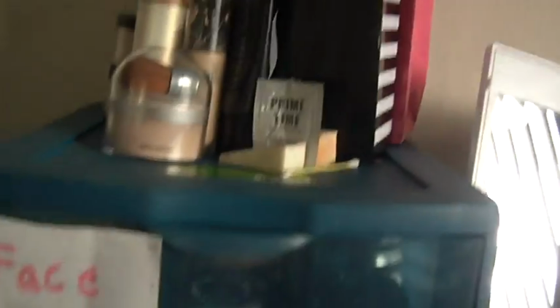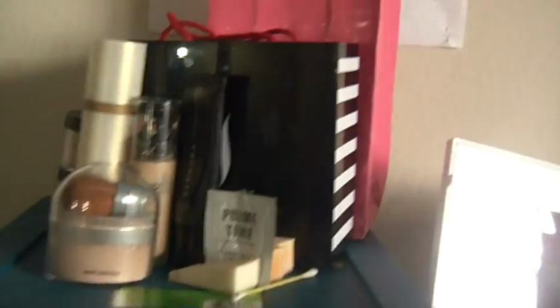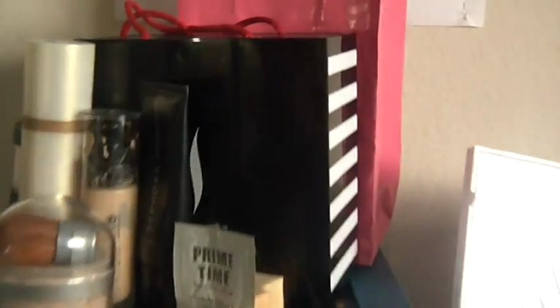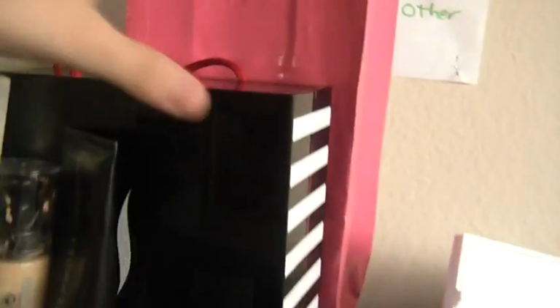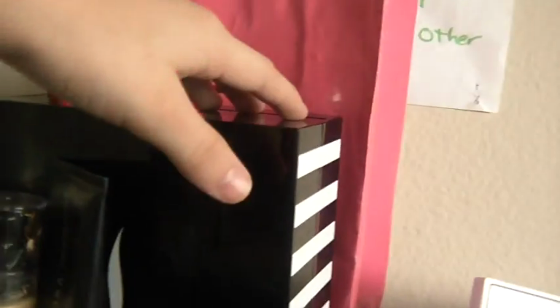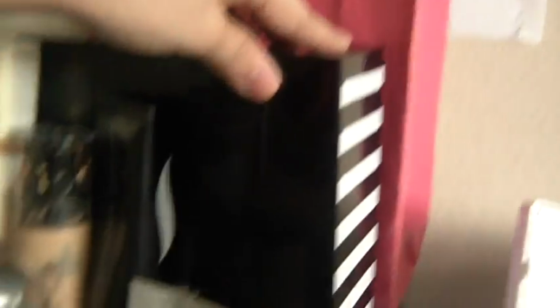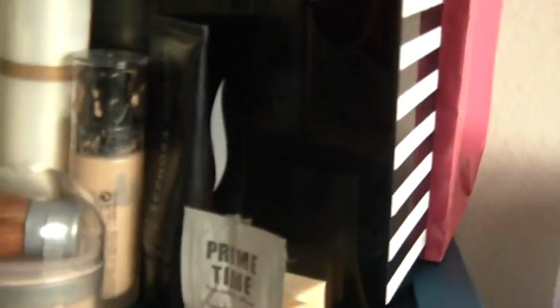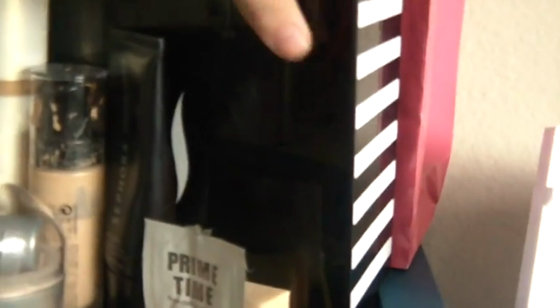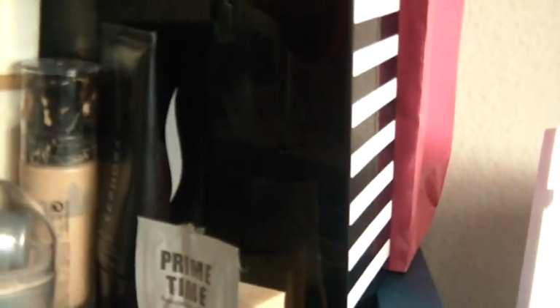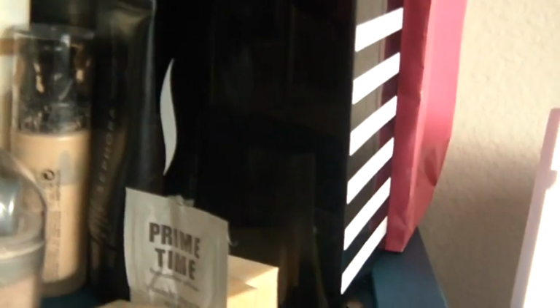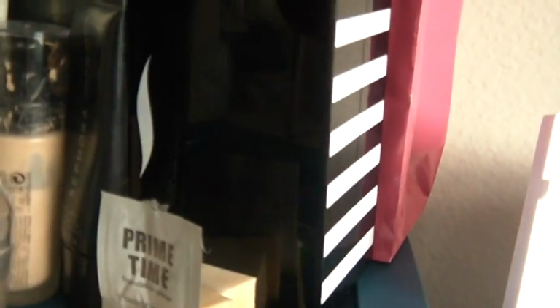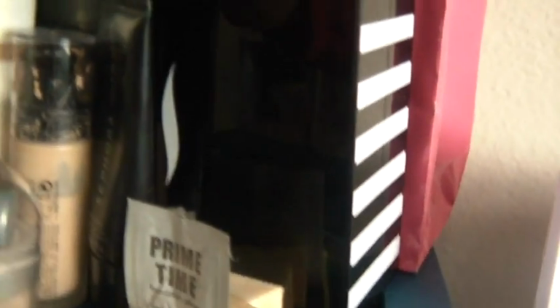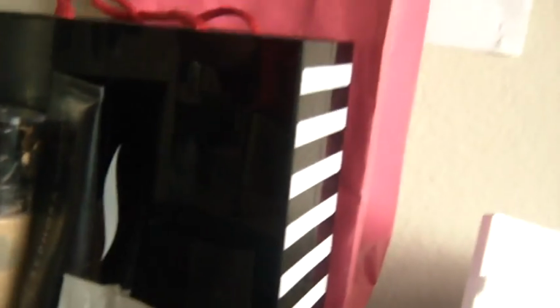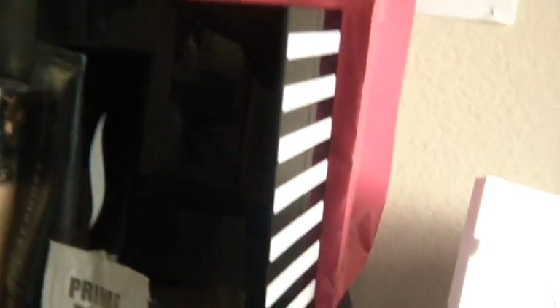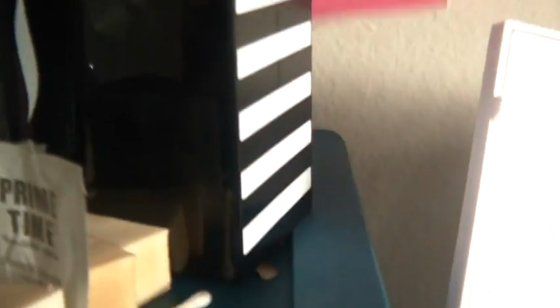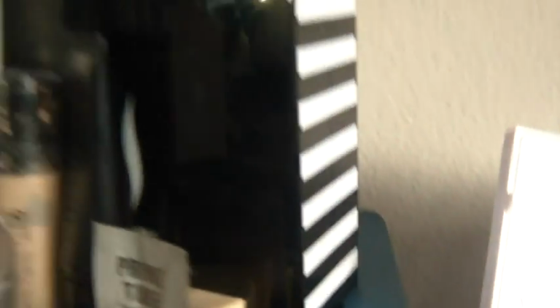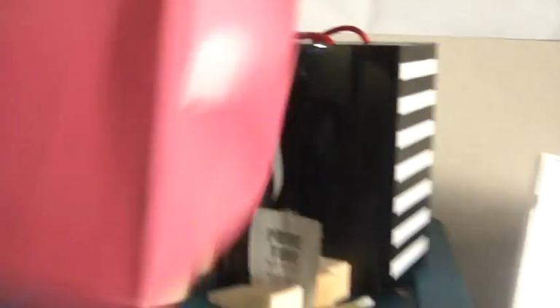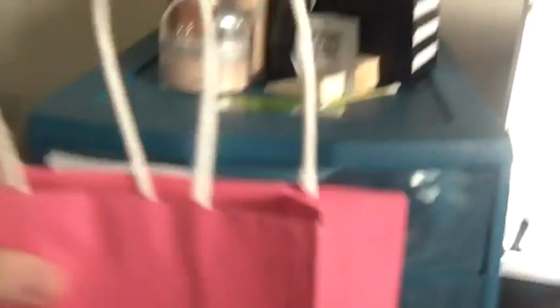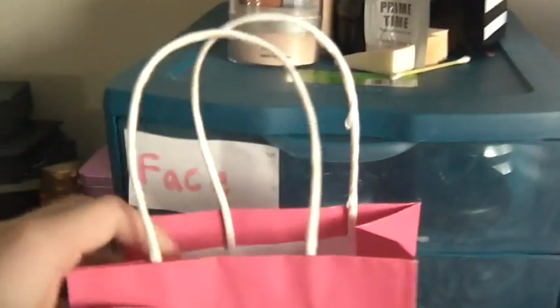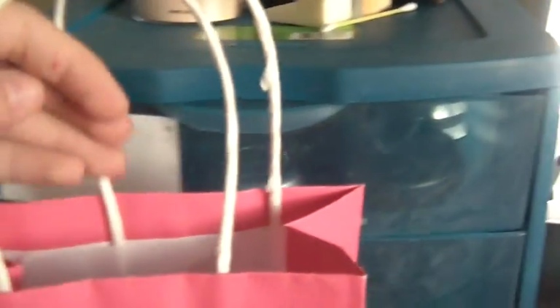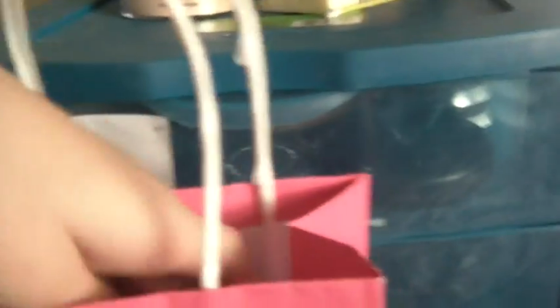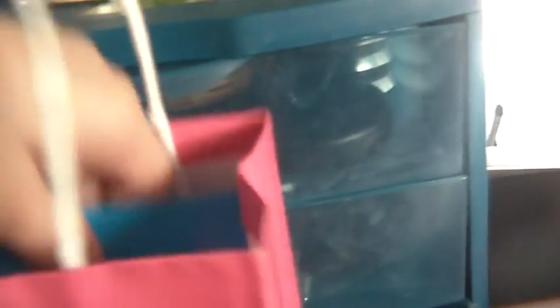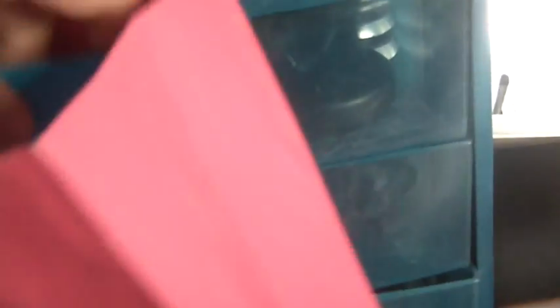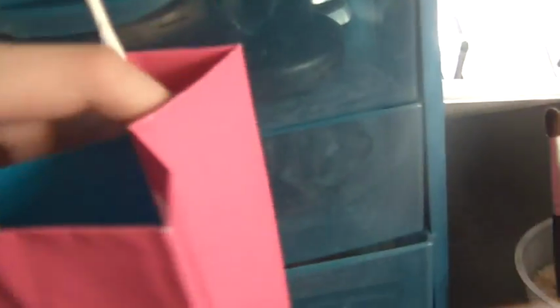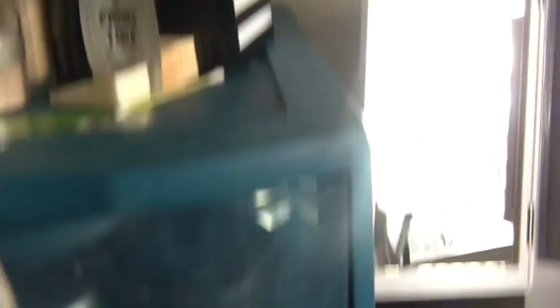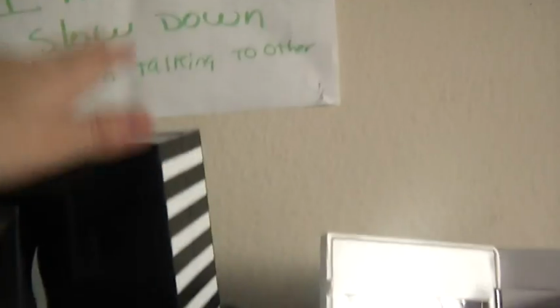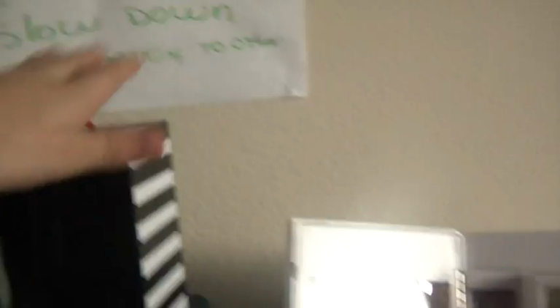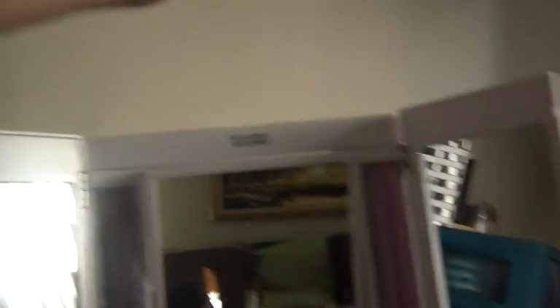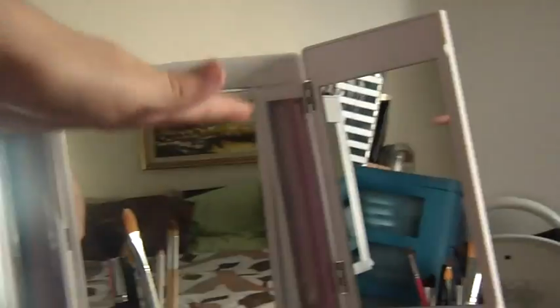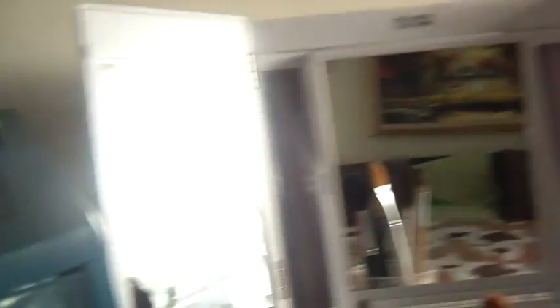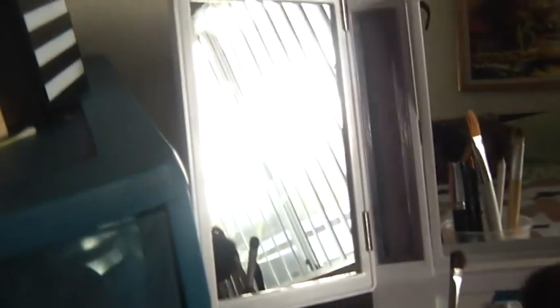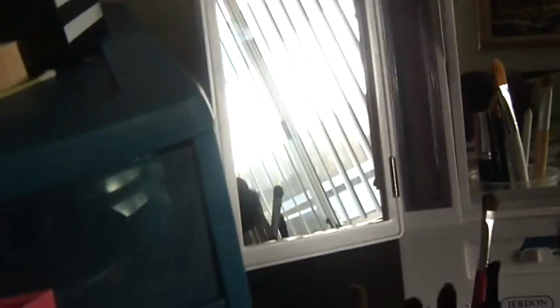Another thing I got for my birthday was a Sephora kit, which you saw in my other videos. The Sephora kit and the mirror were from my parents.